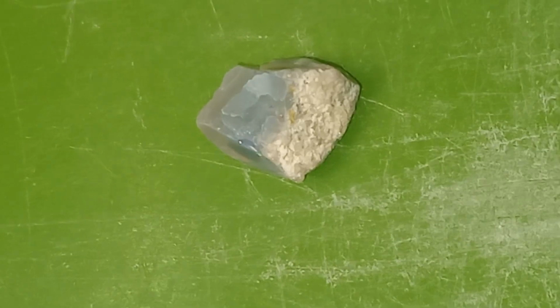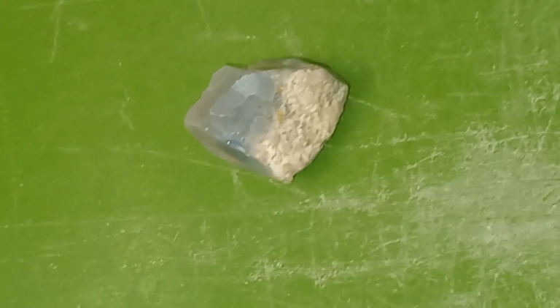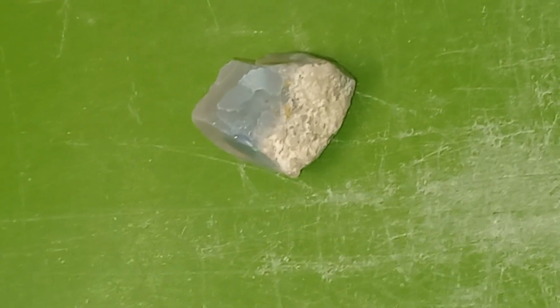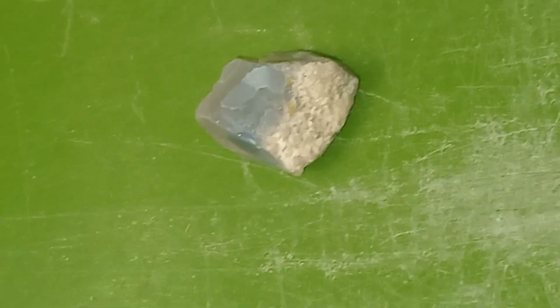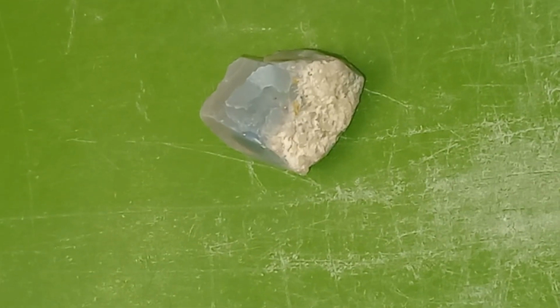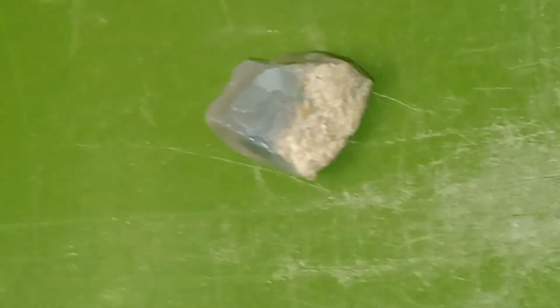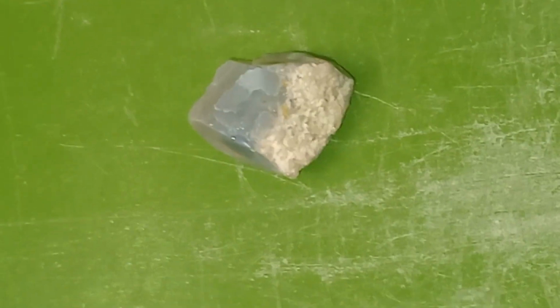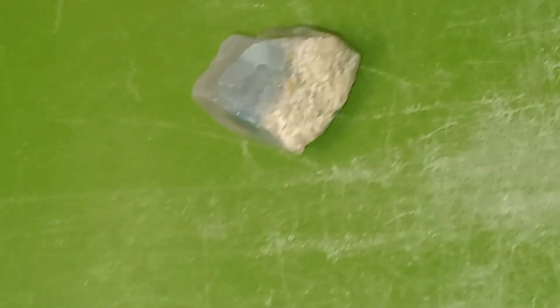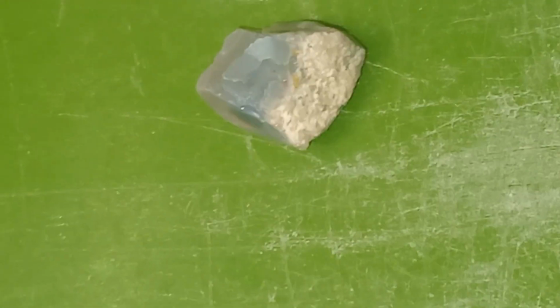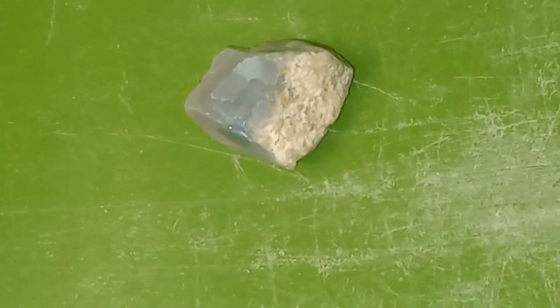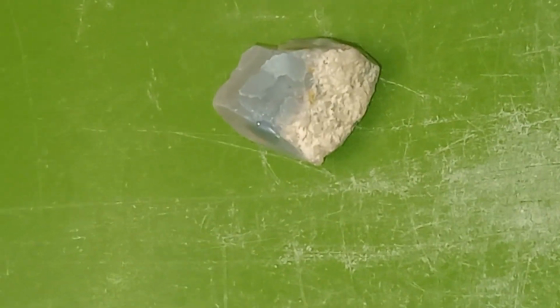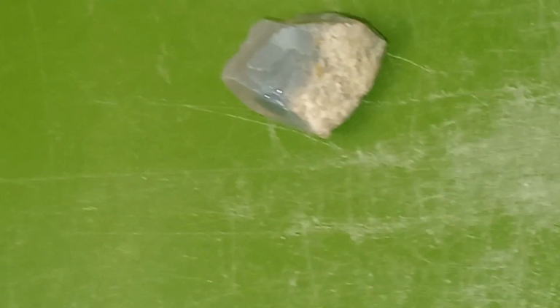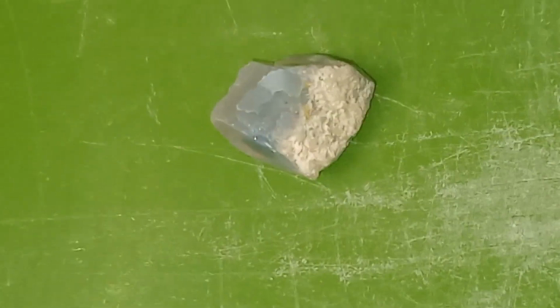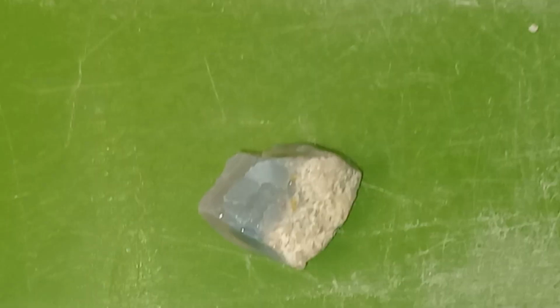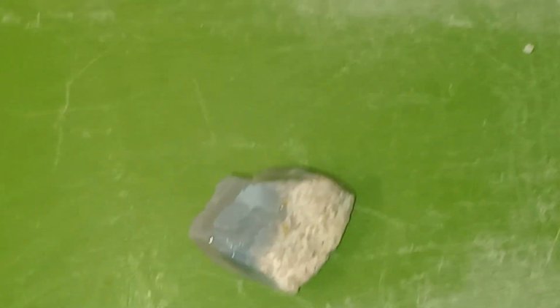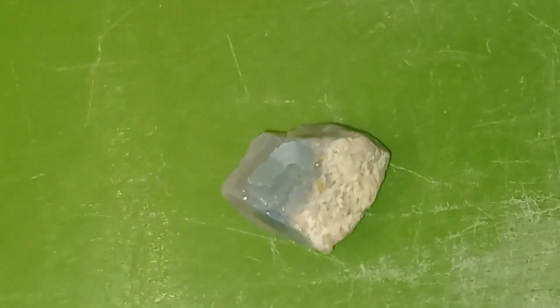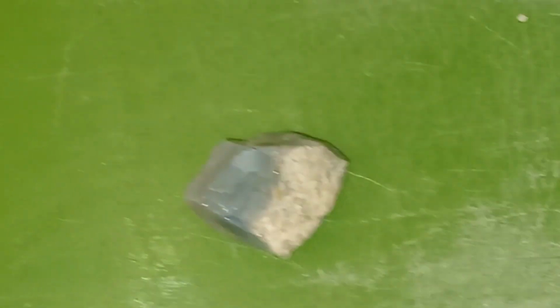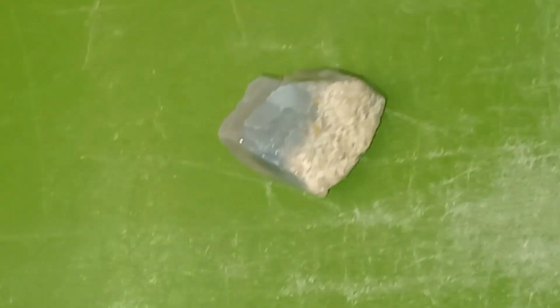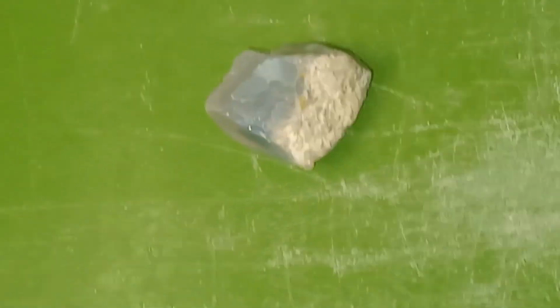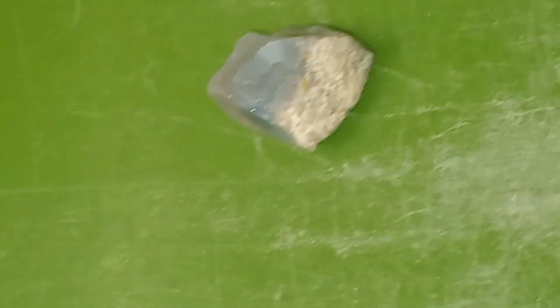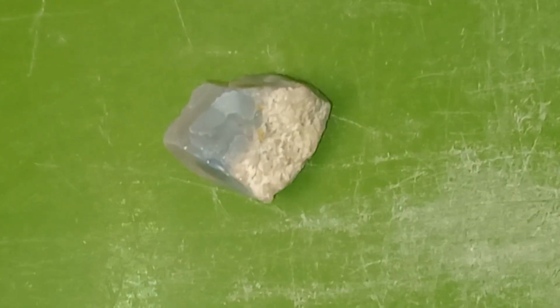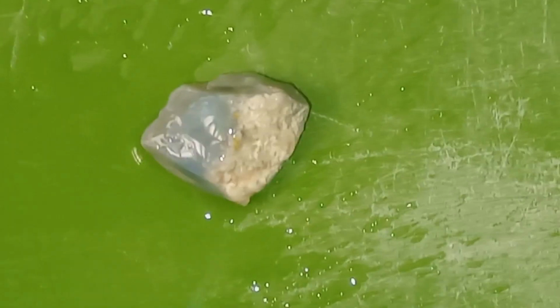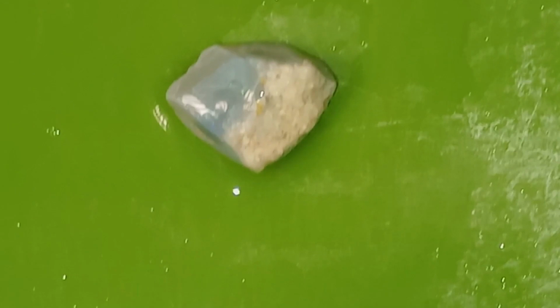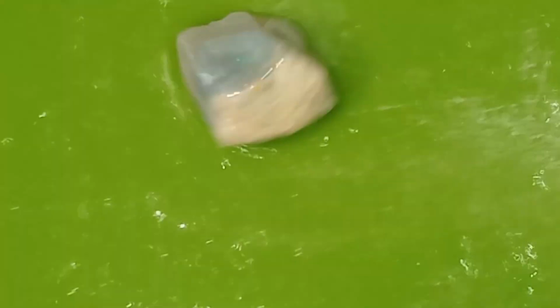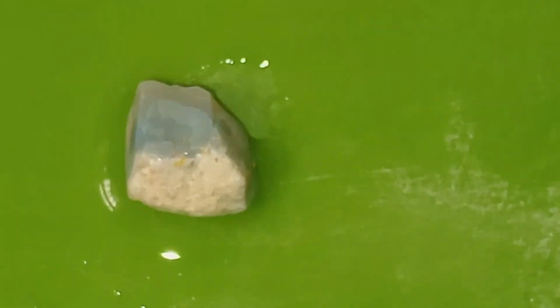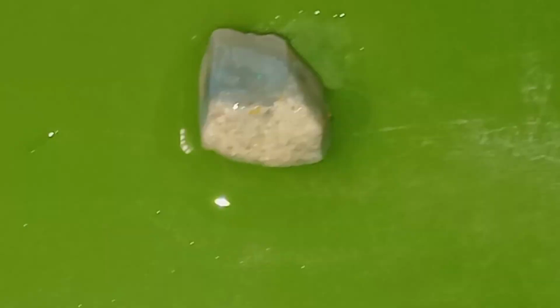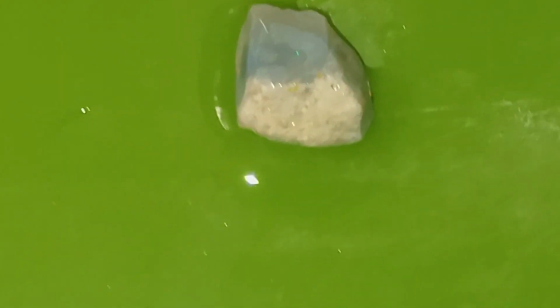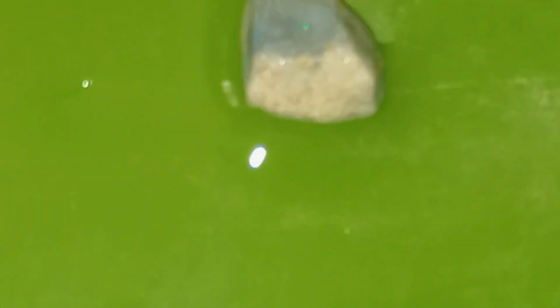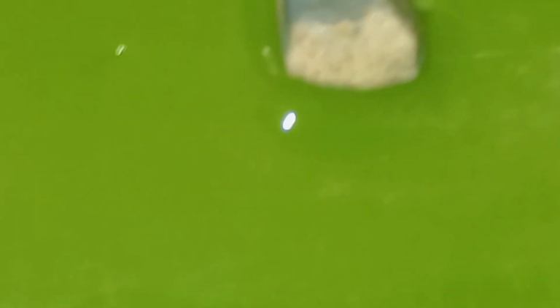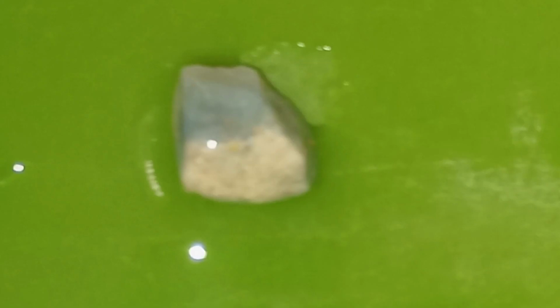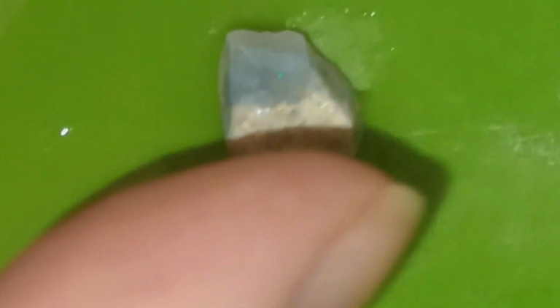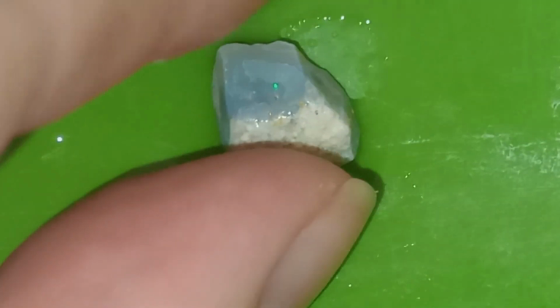Hello and welcome back to my channel. So for this week, this is the stone that I'm going to be working on. It's from the parcel that I checked last week, so we'll see if there's something in there or not.